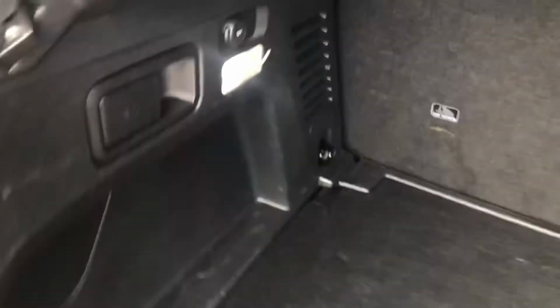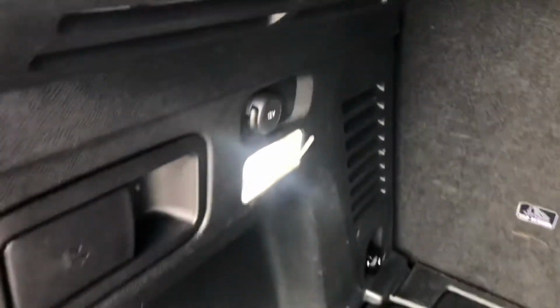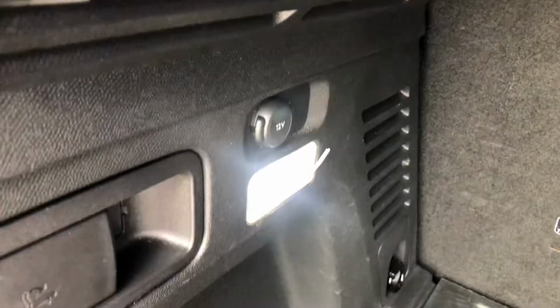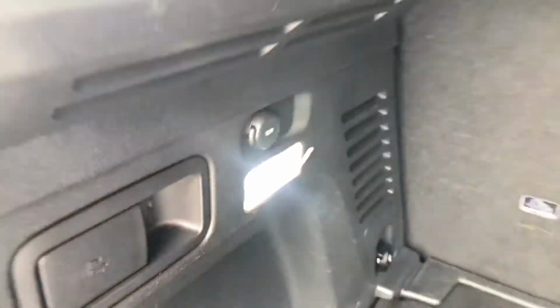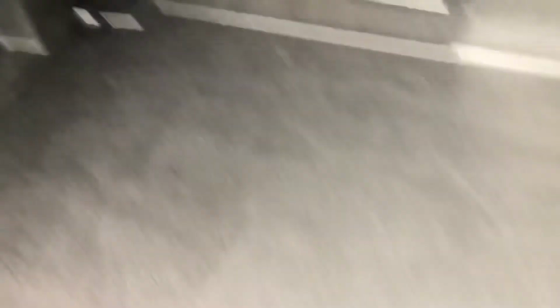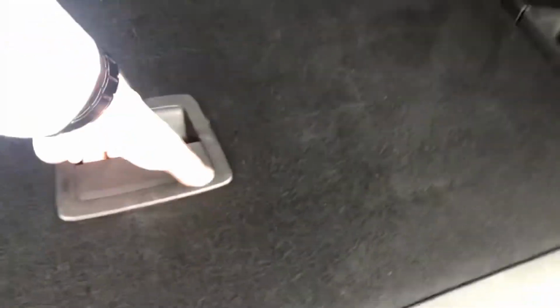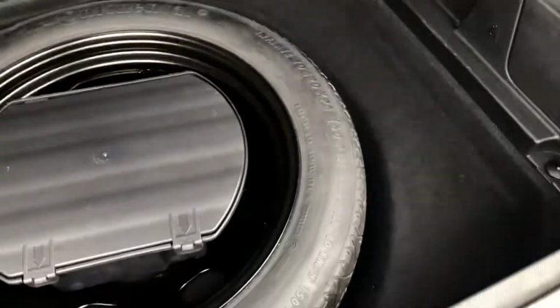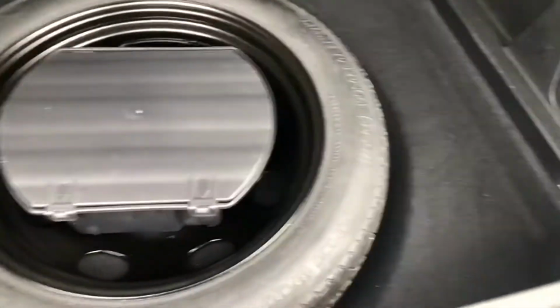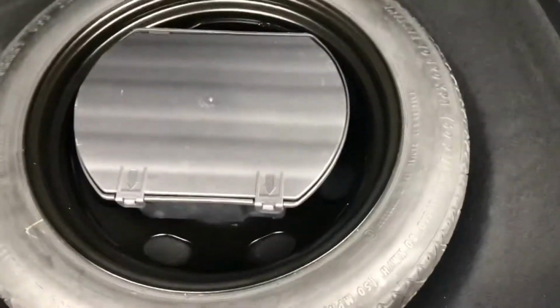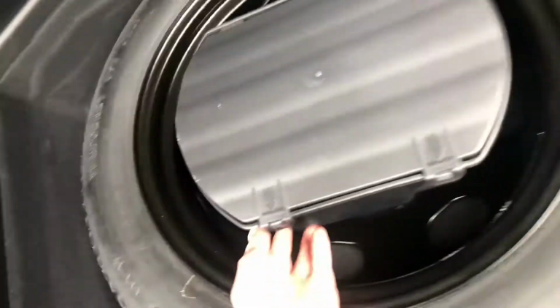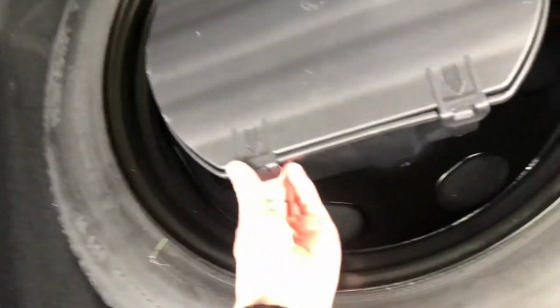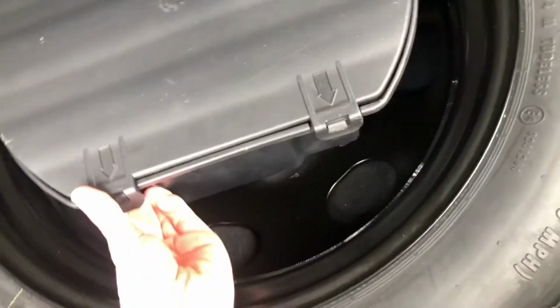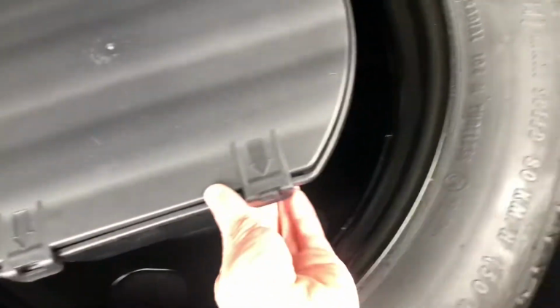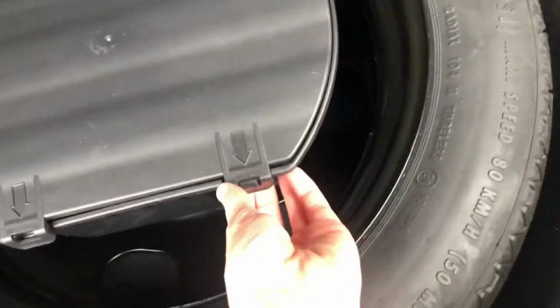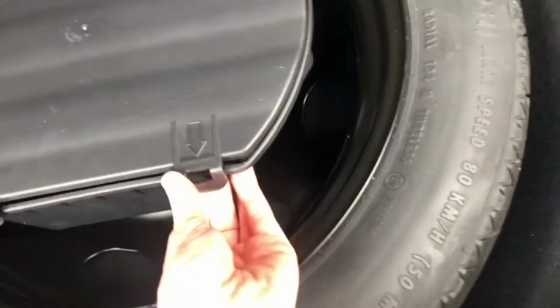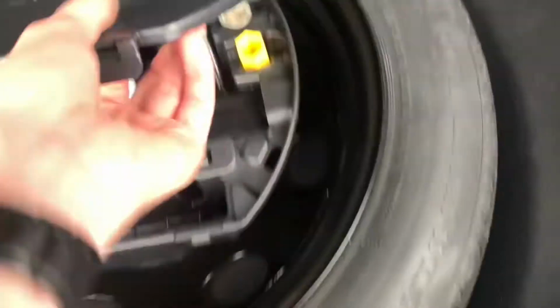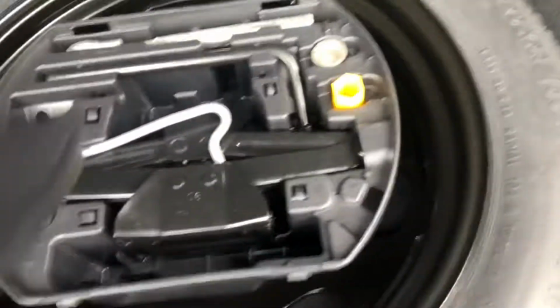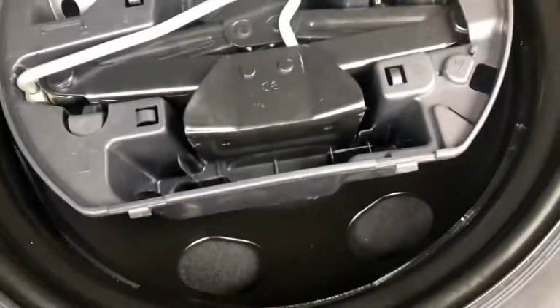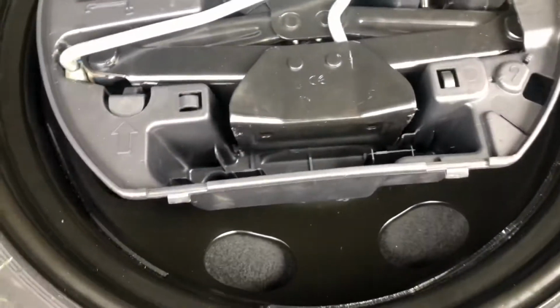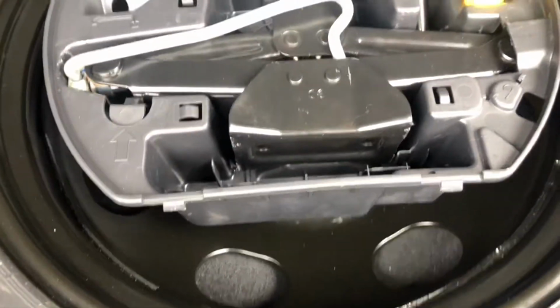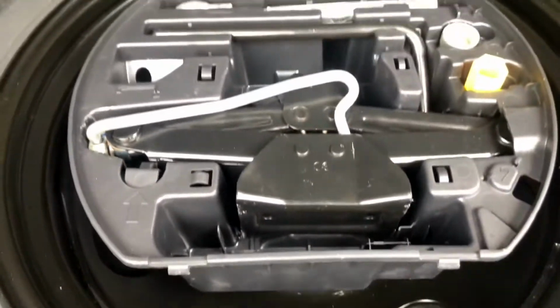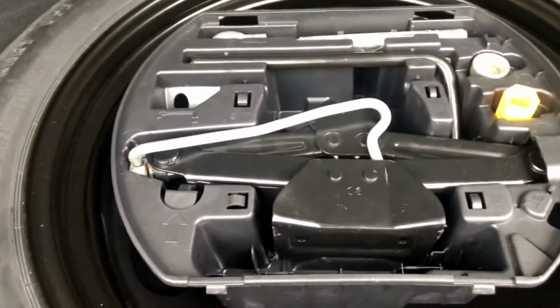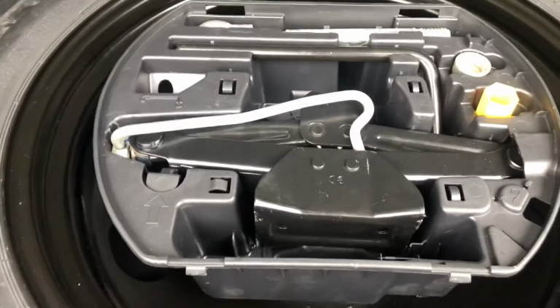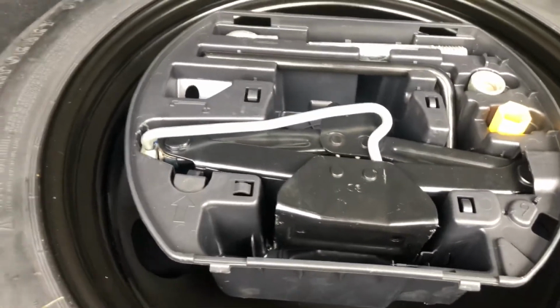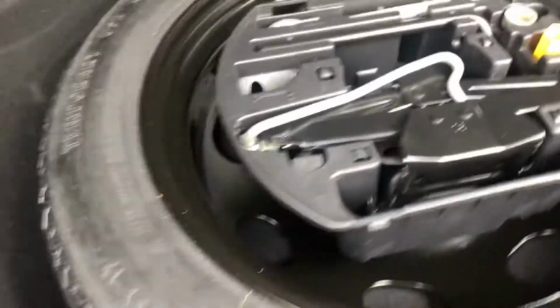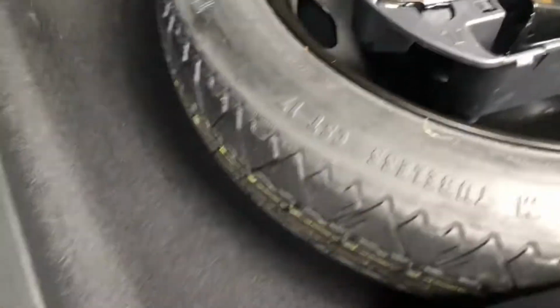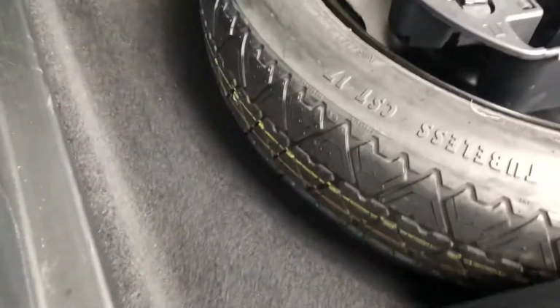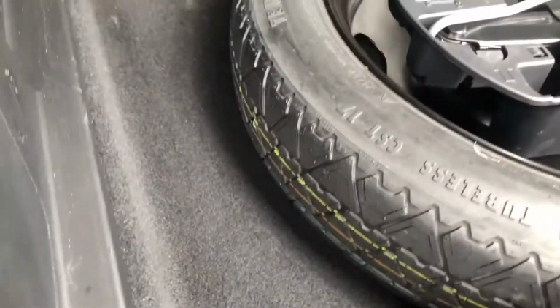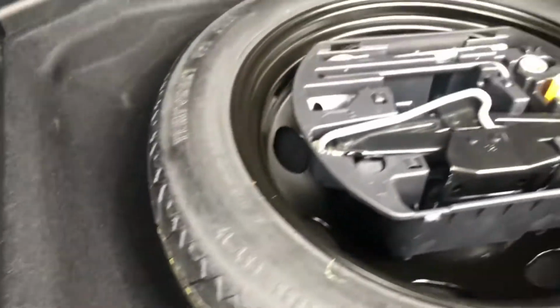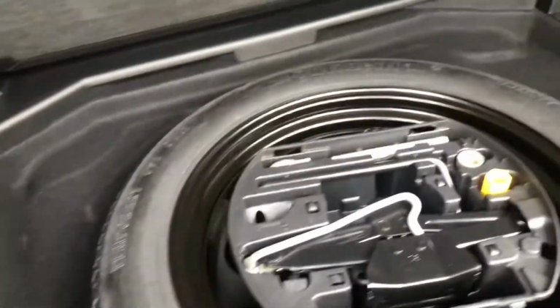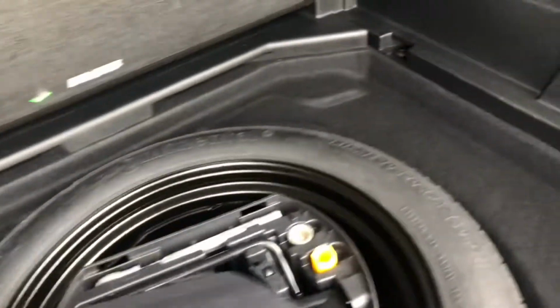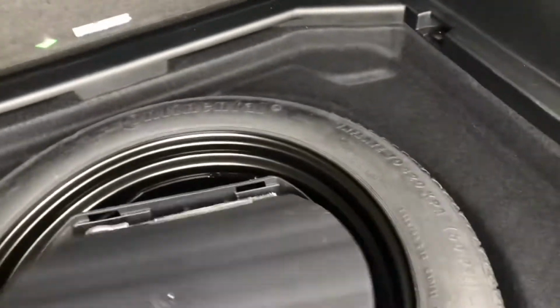These front seats are far enough forwards. Here you have your spare wheel with all your tools to take off and change the wheel at the side of the road, just in case you get one of those unfortunate punctures. Fortunately, this spare tyre has never been used.